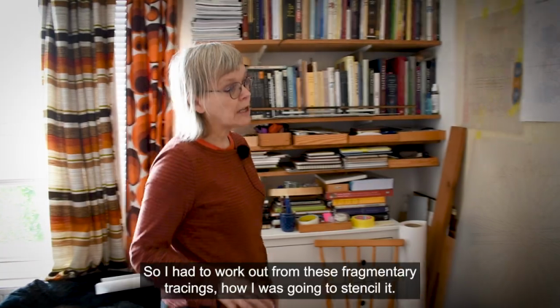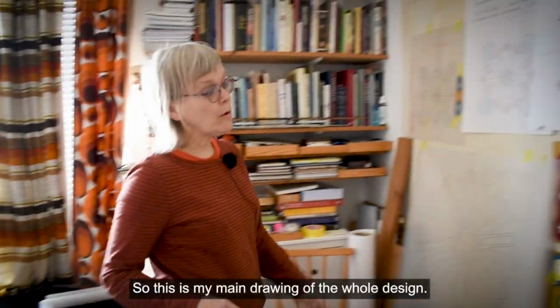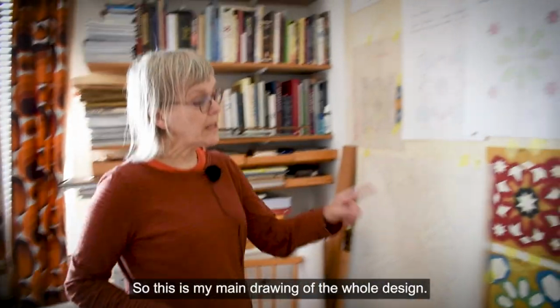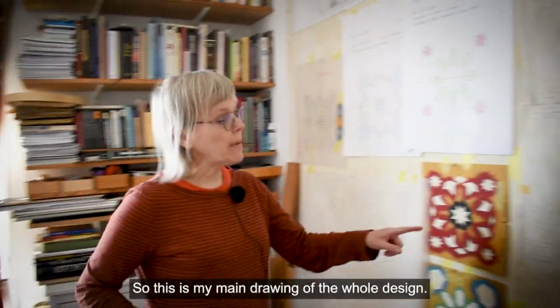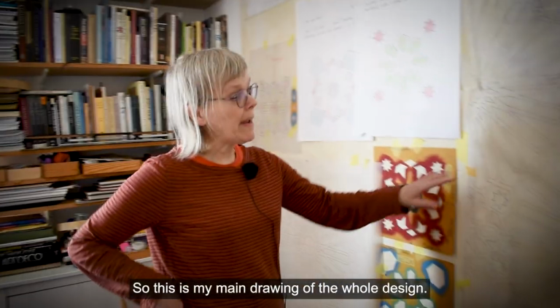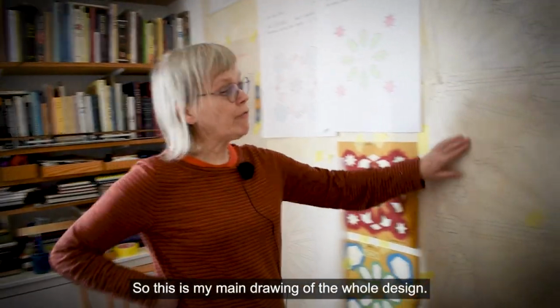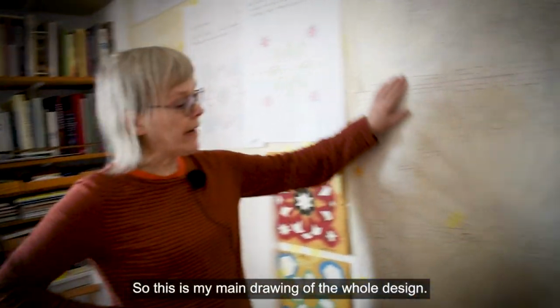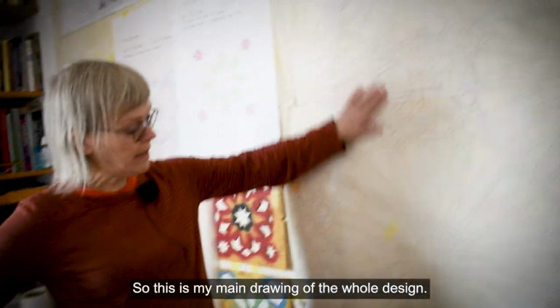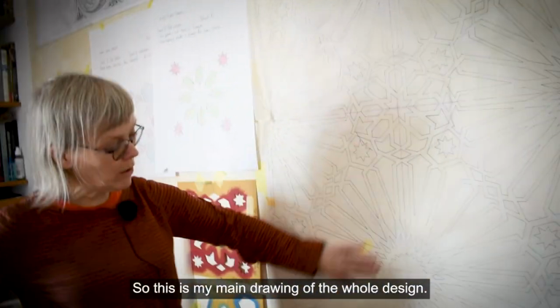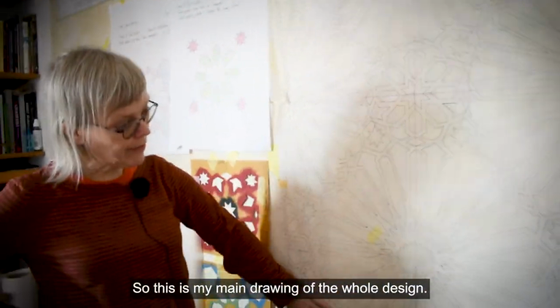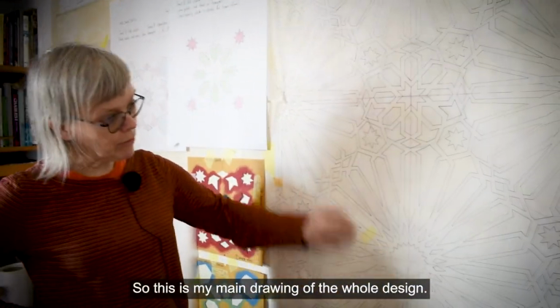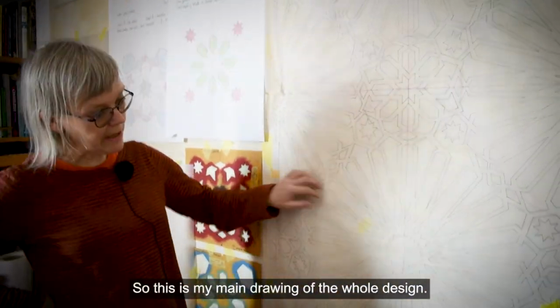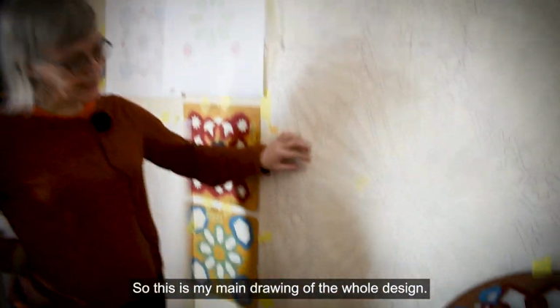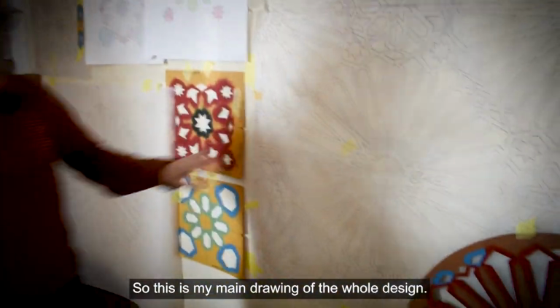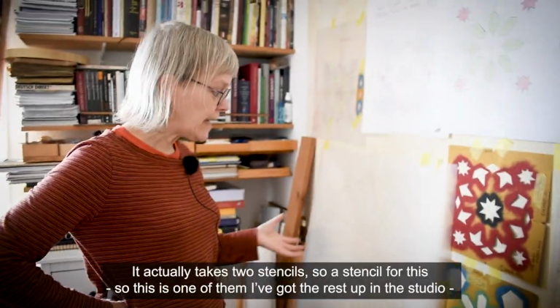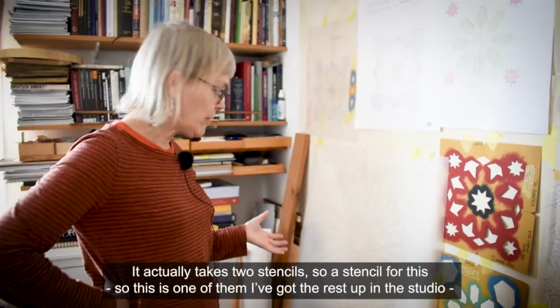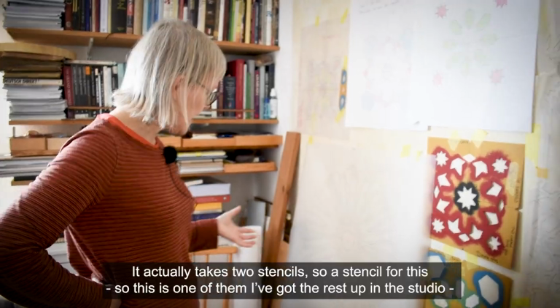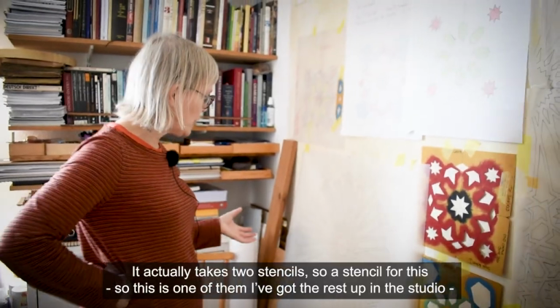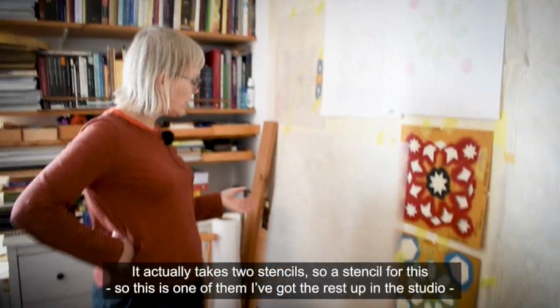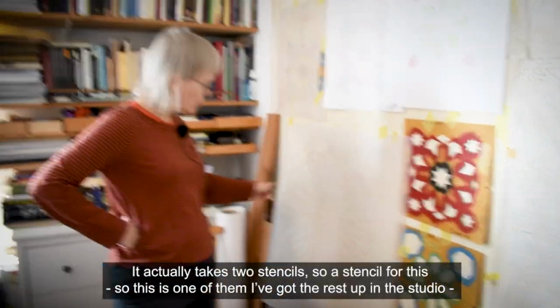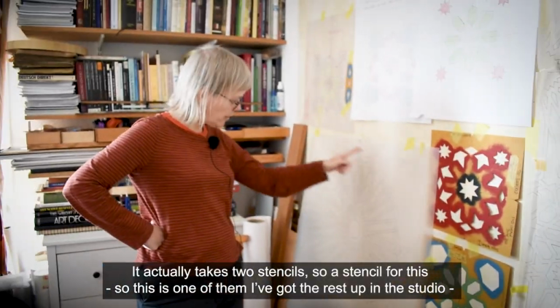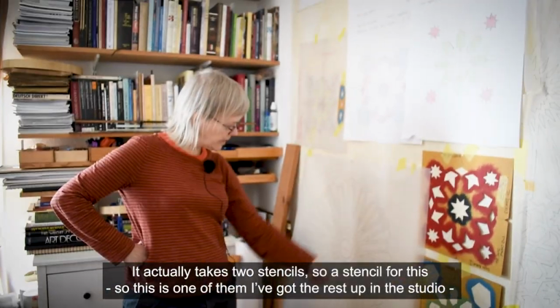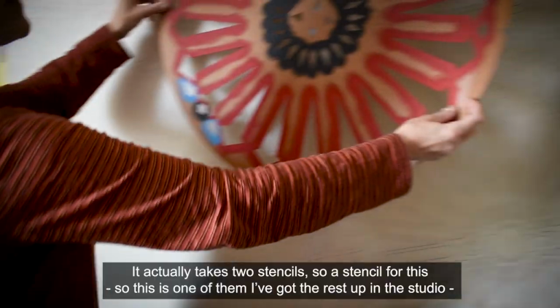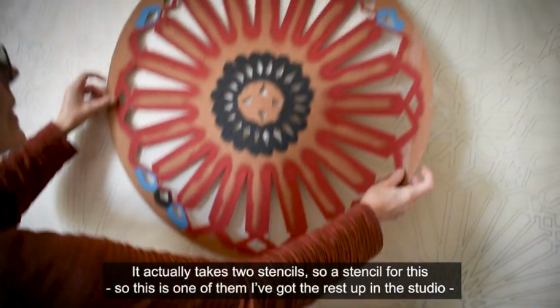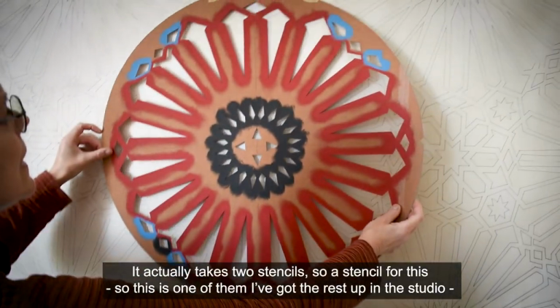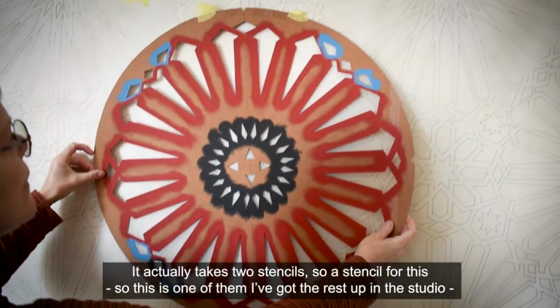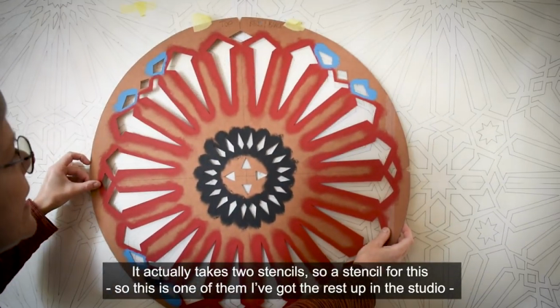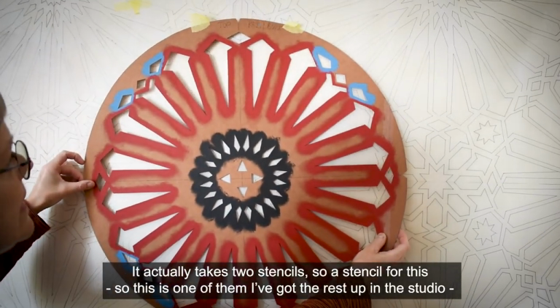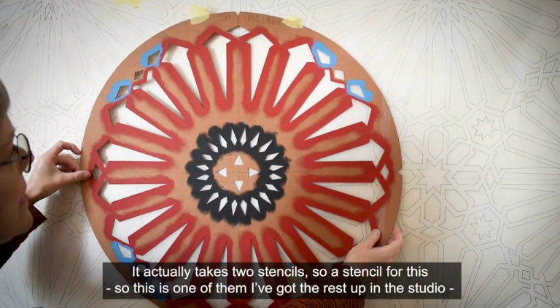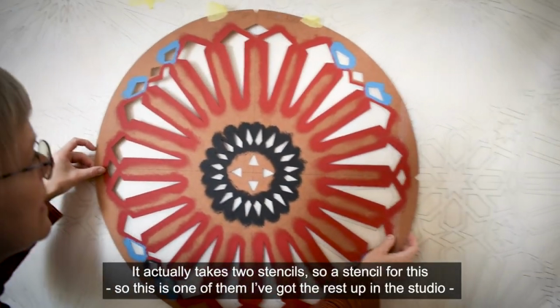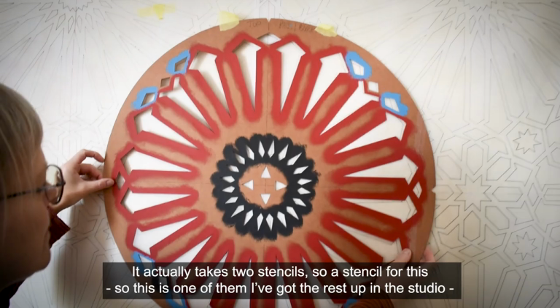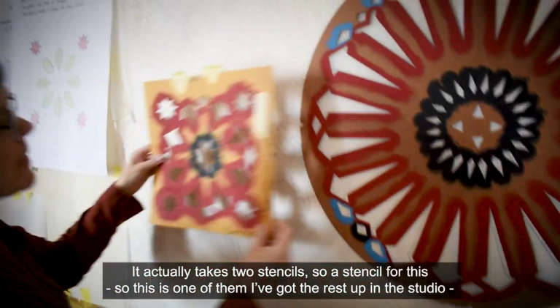This is my main drawing of the whole design. It actually takes two stencils — so a stencil for this, this is one of them, I've got the rest up in the studio.